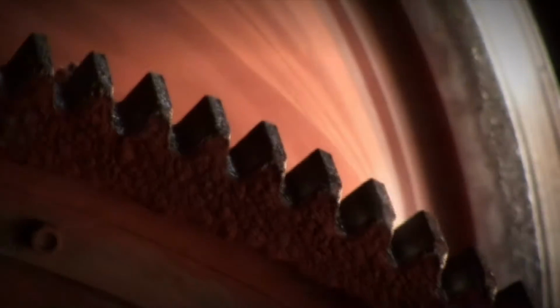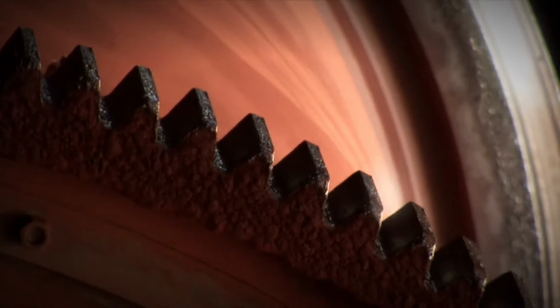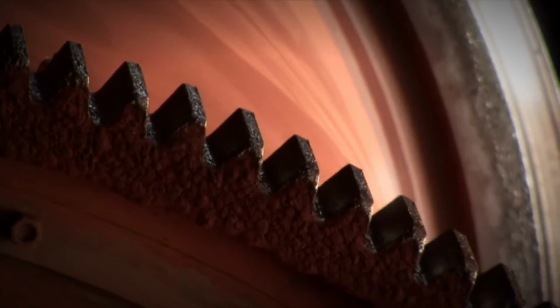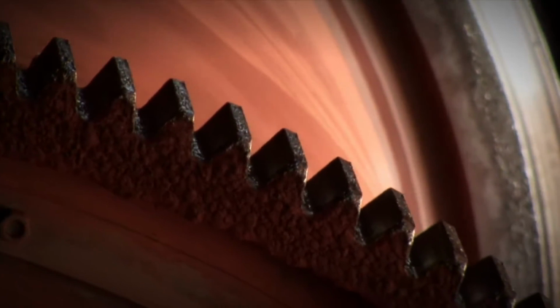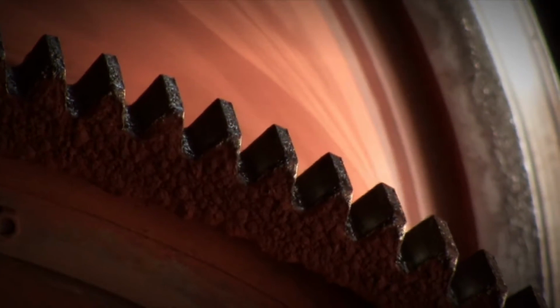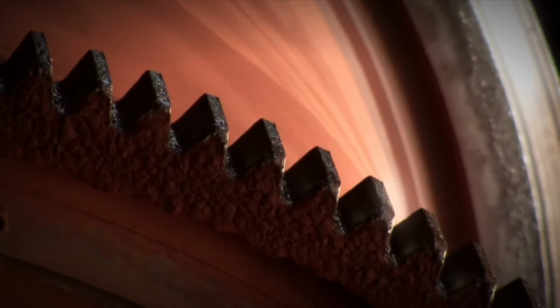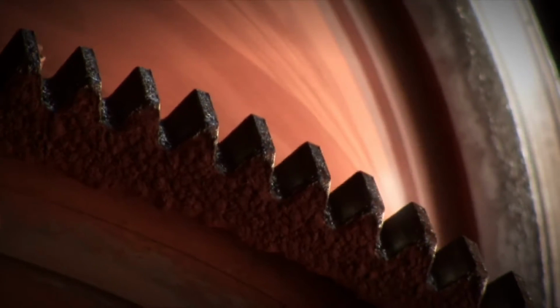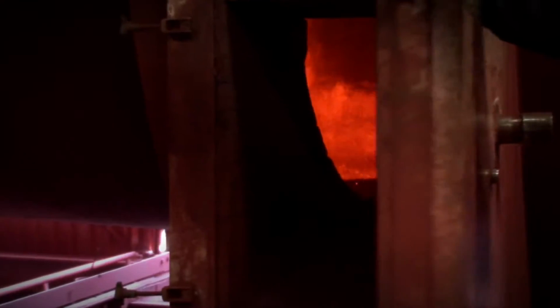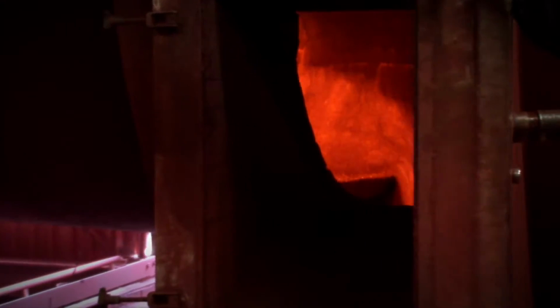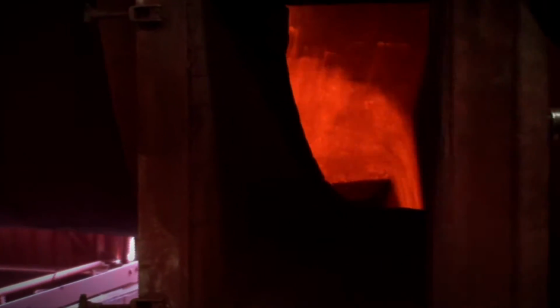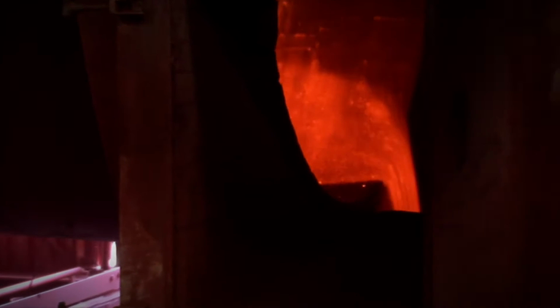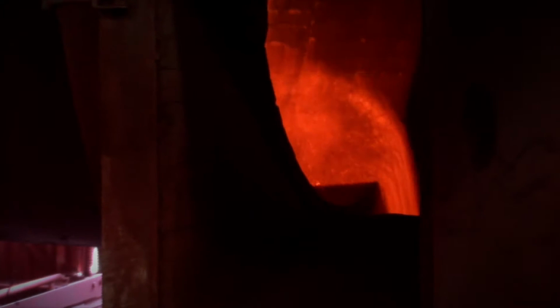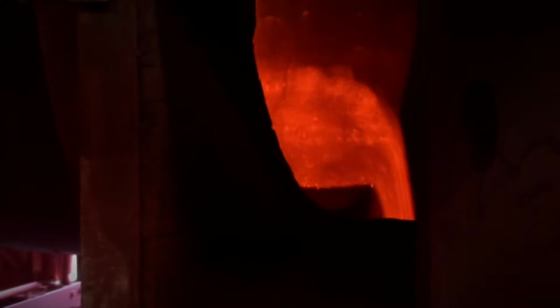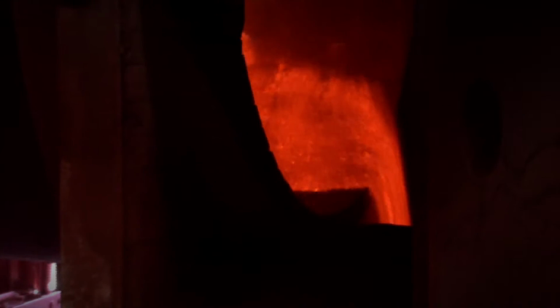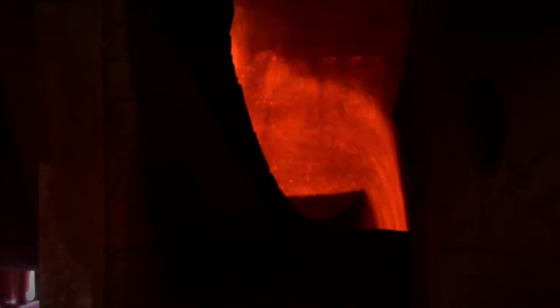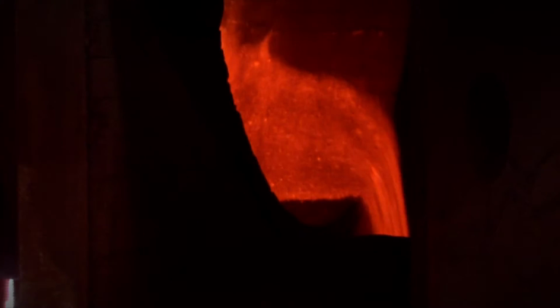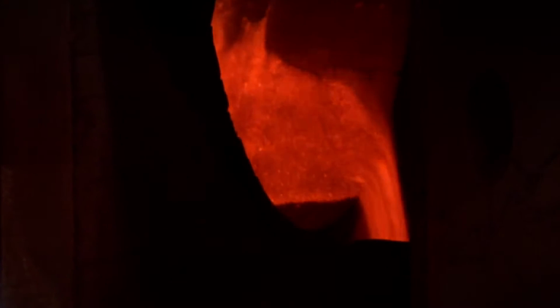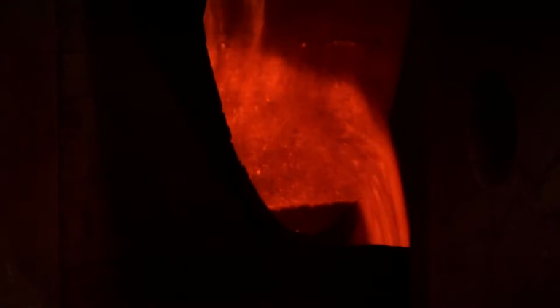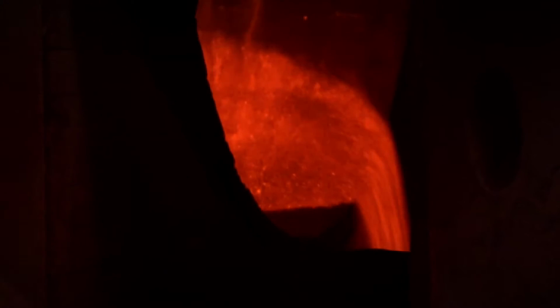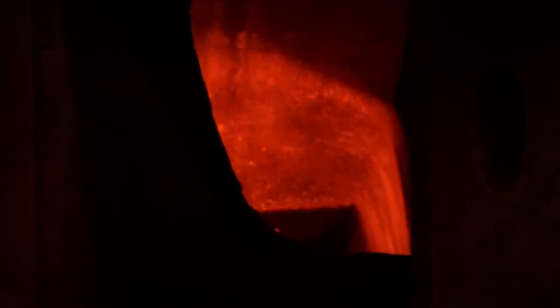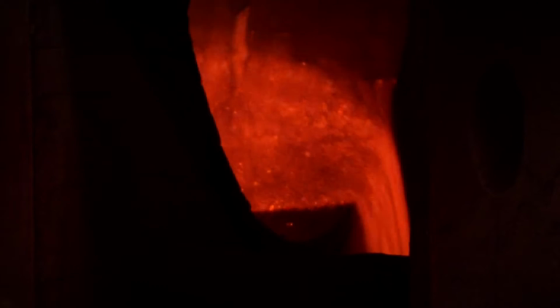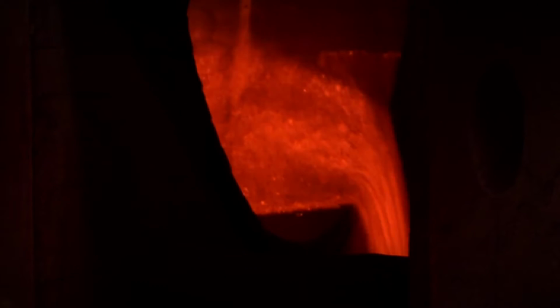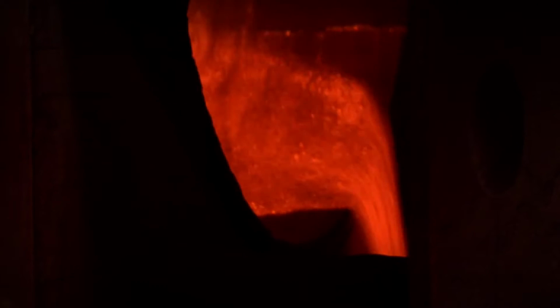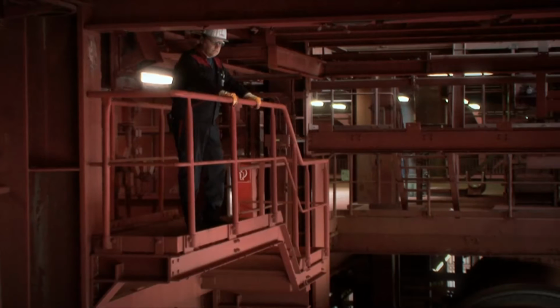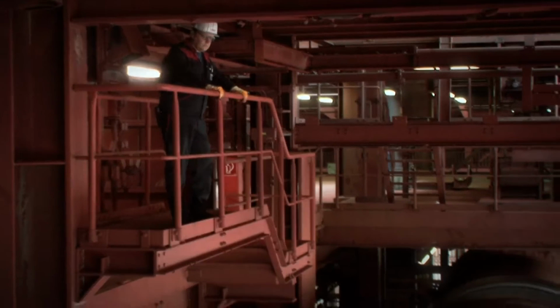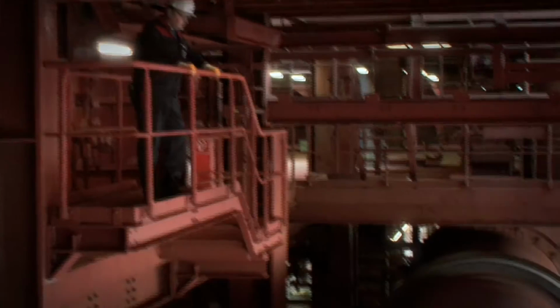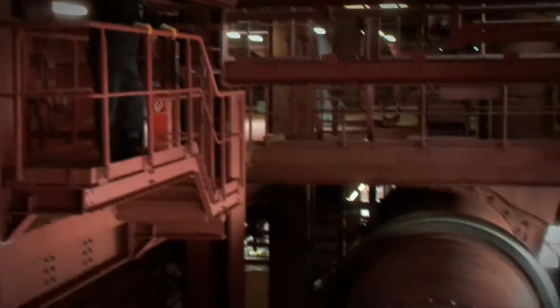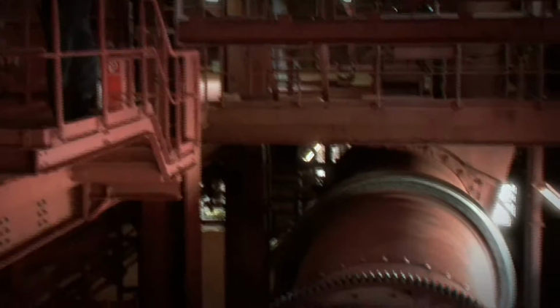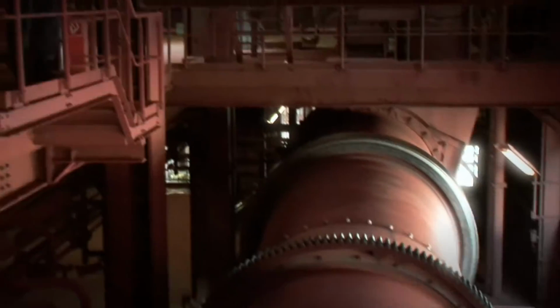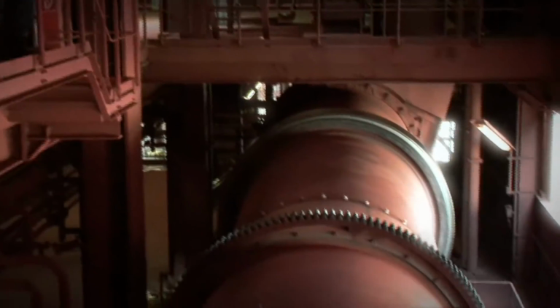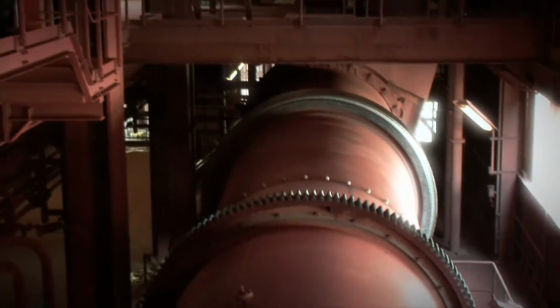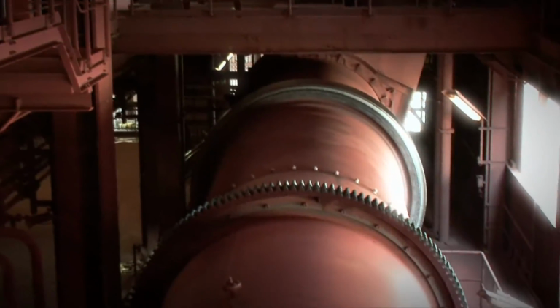Red iron oxide is manufactured by calcination of black pigments at approximately 800 degrees Celsius in 27-meter-long rotary kilns.